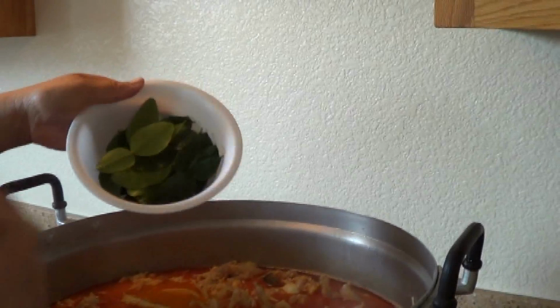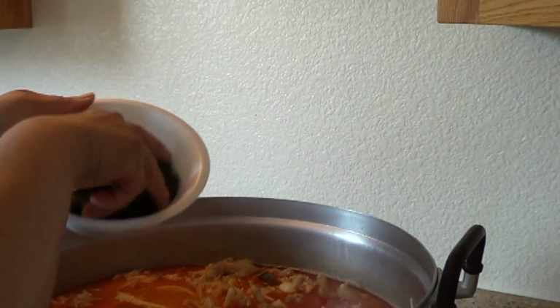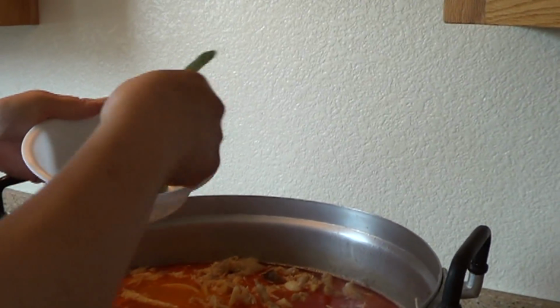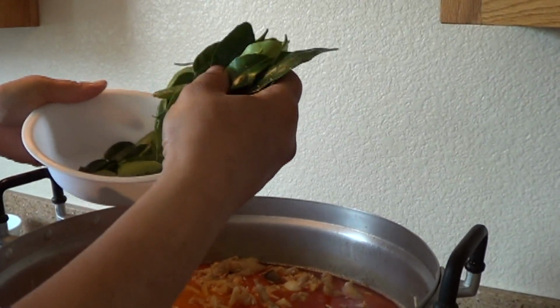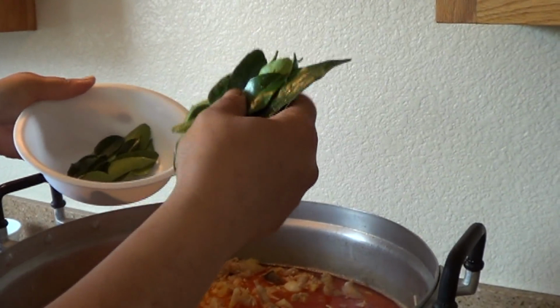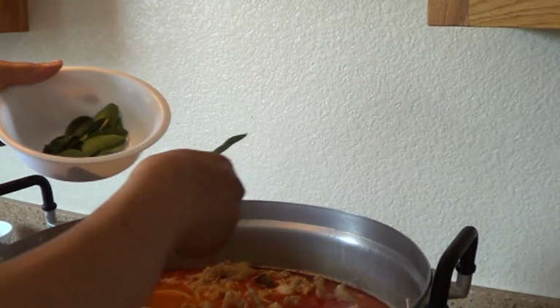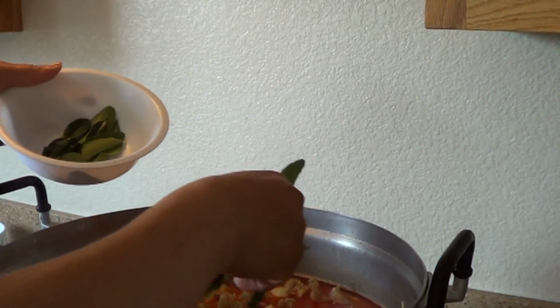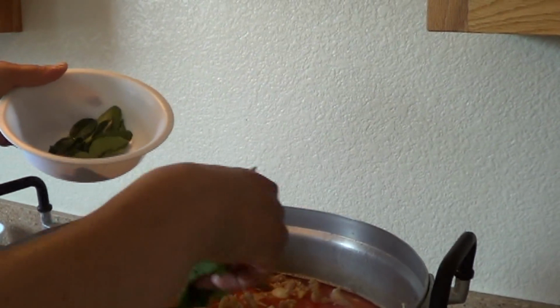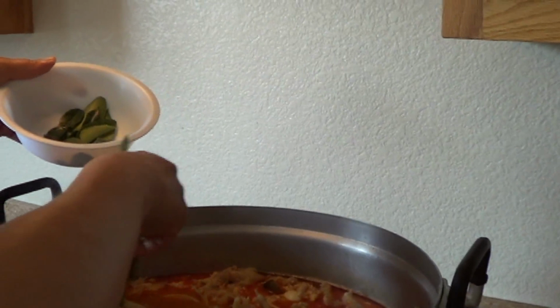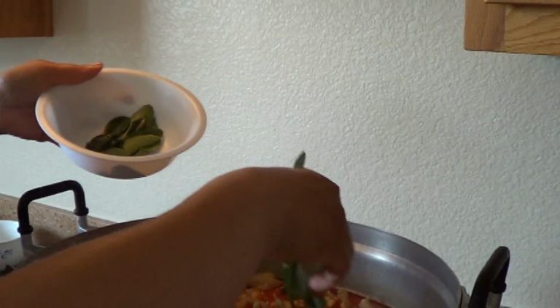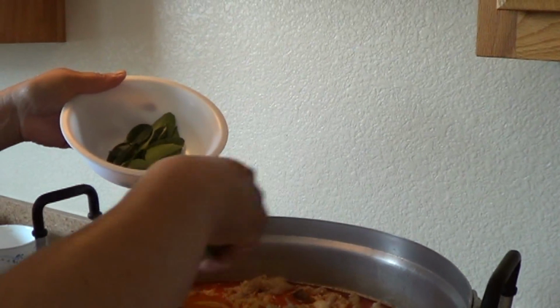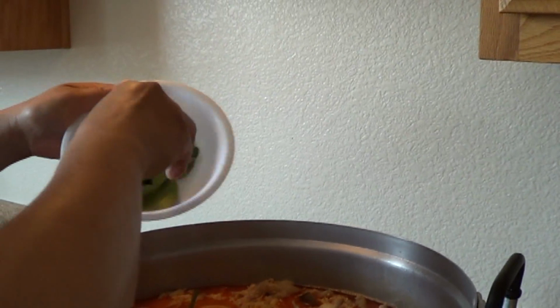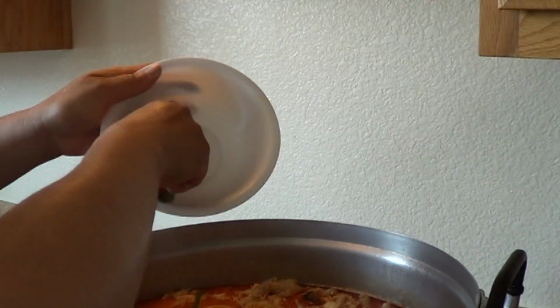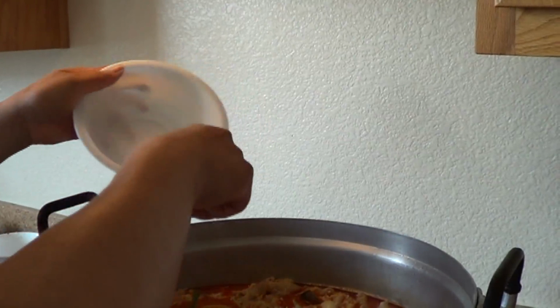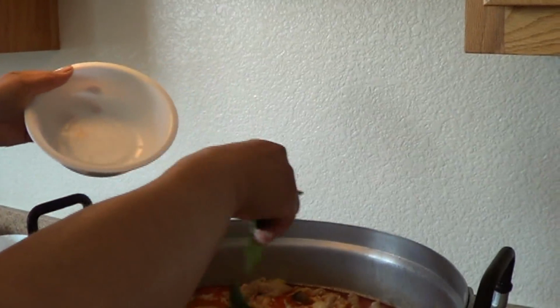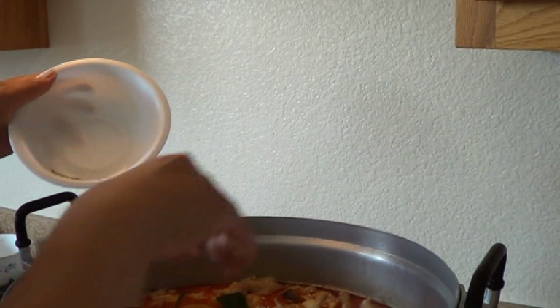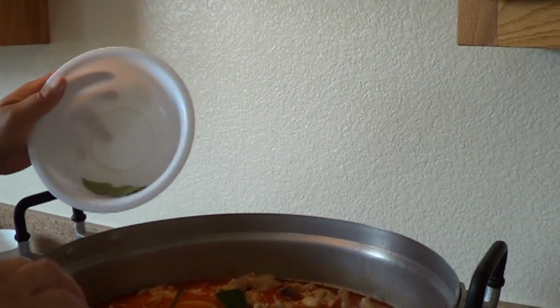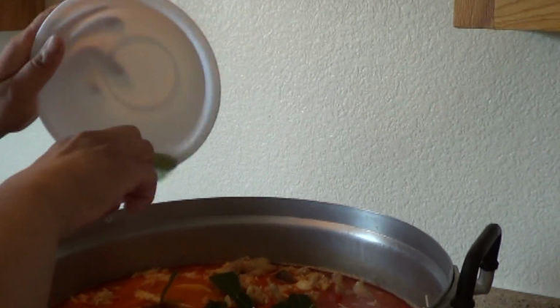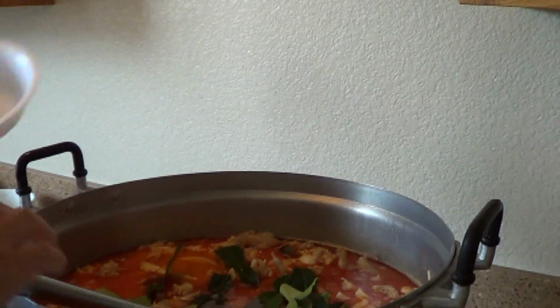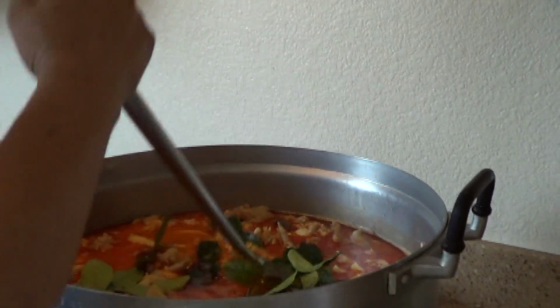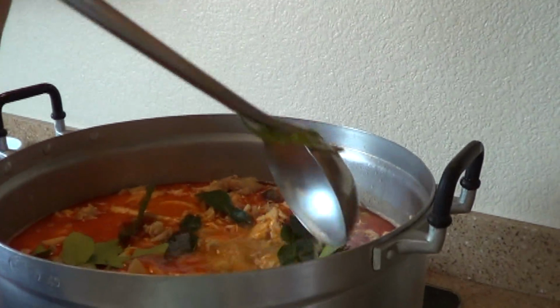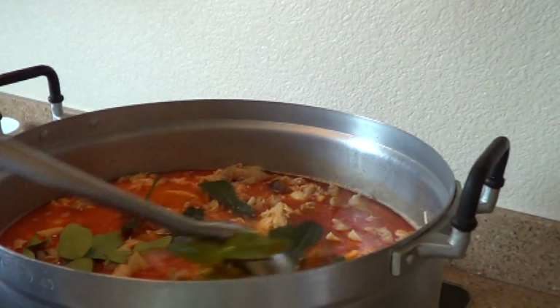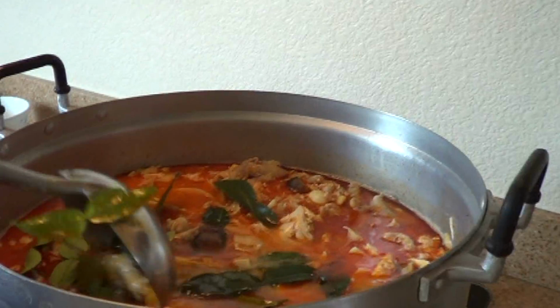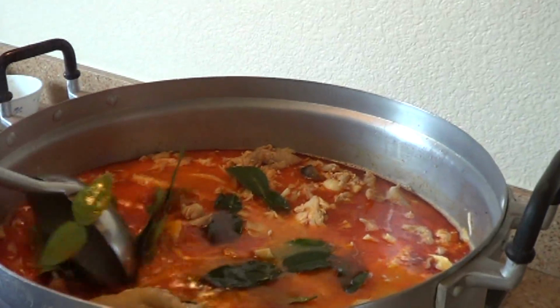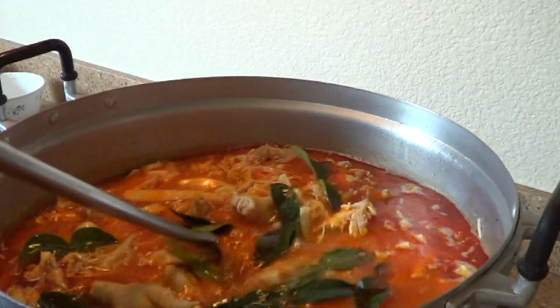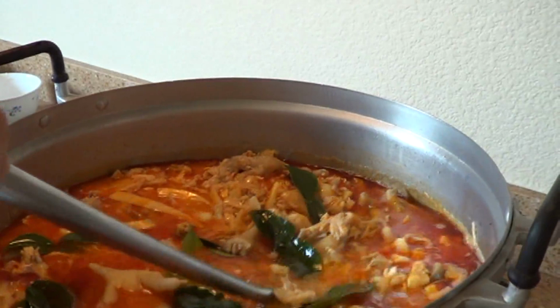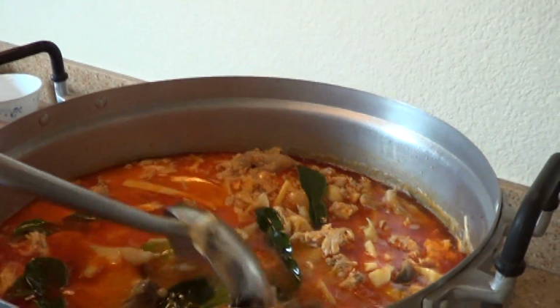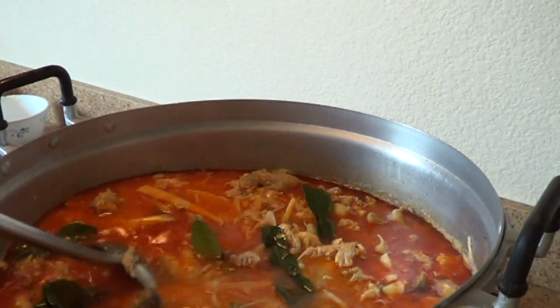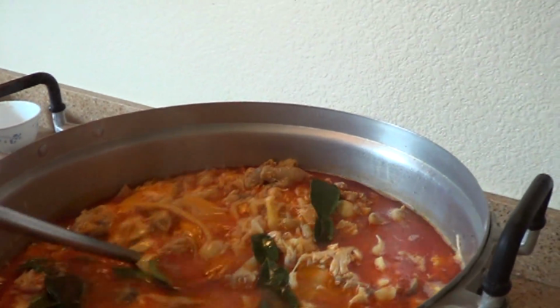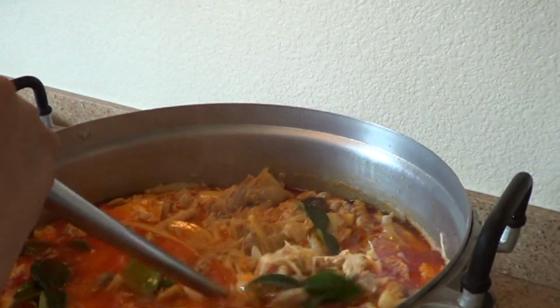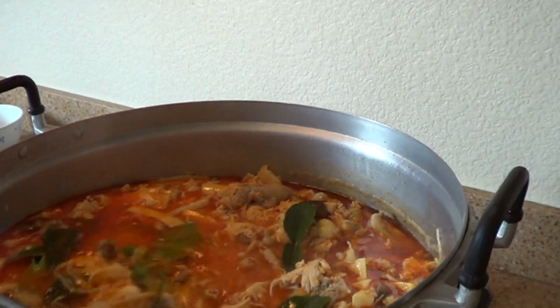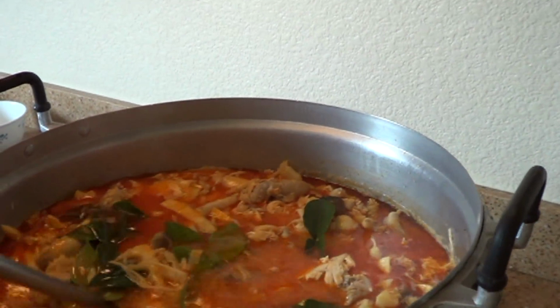This is the lead. The lead — I put the lead to smell good. Look at that. The lead, it smells good too.